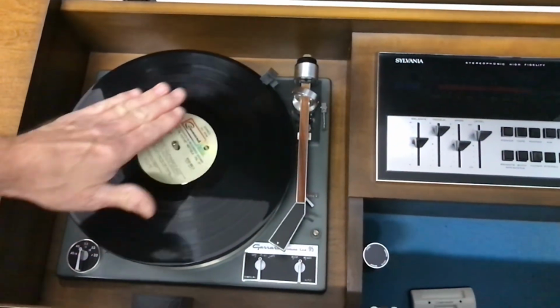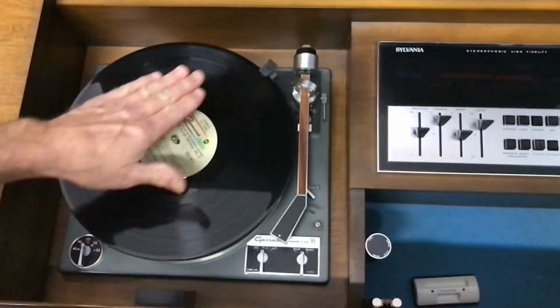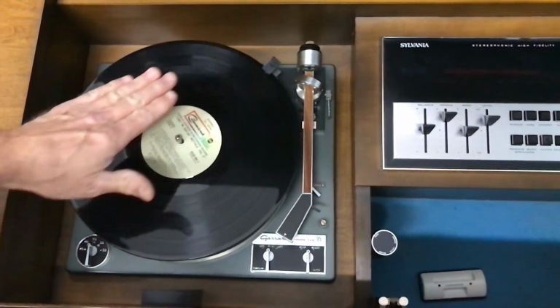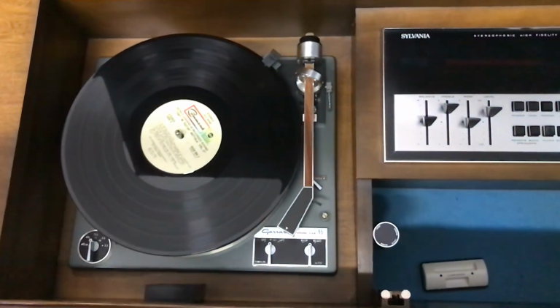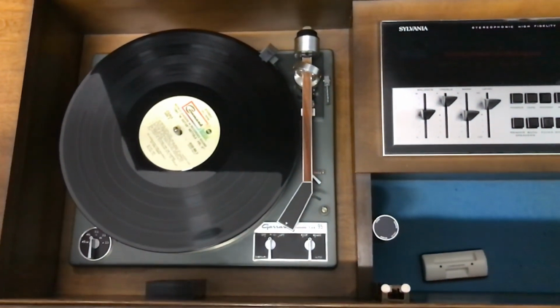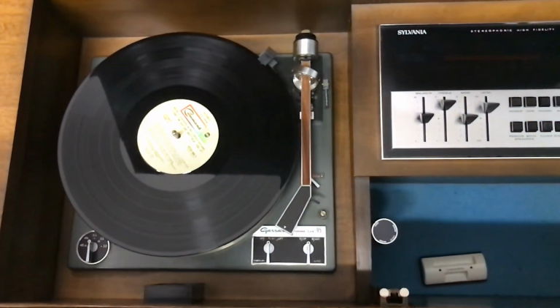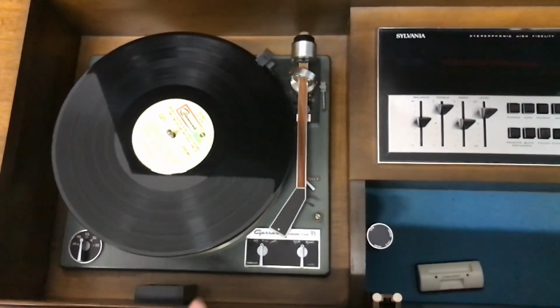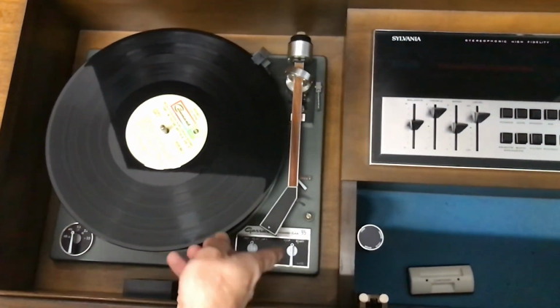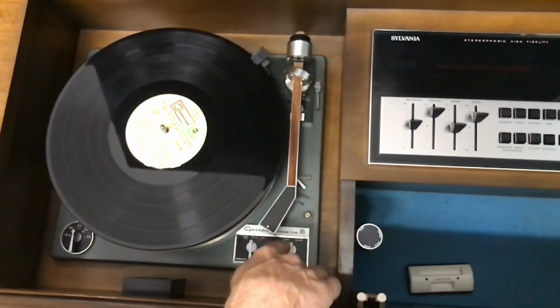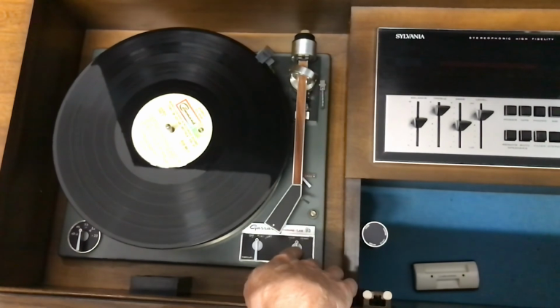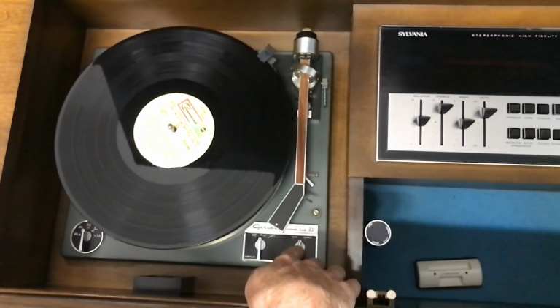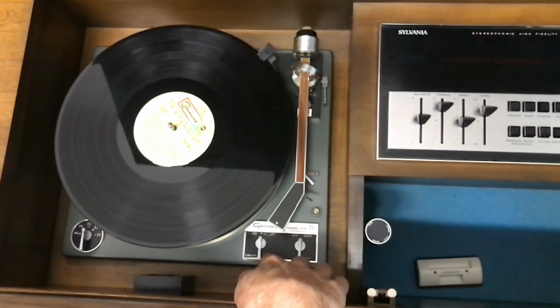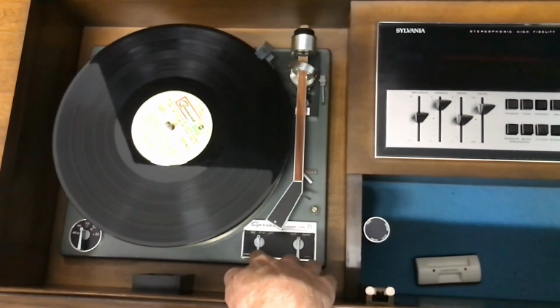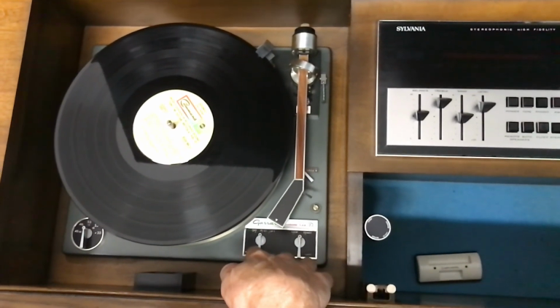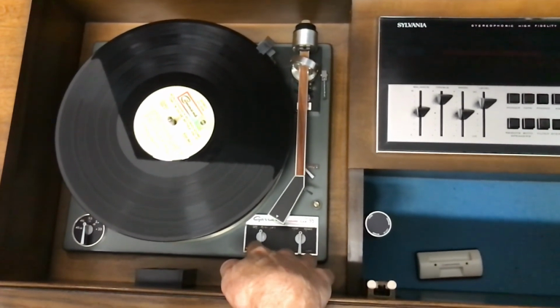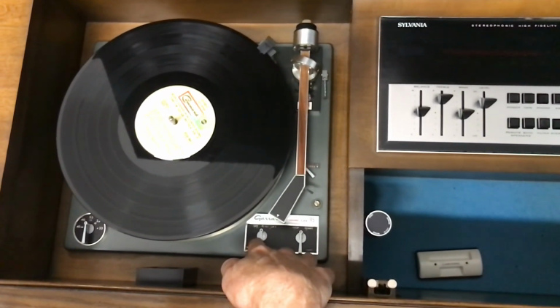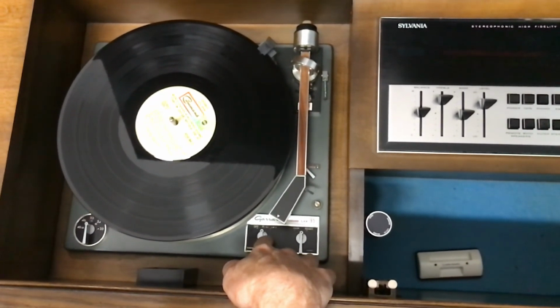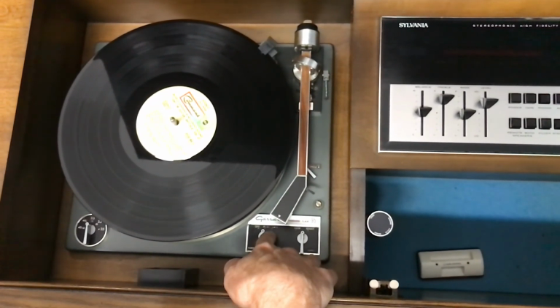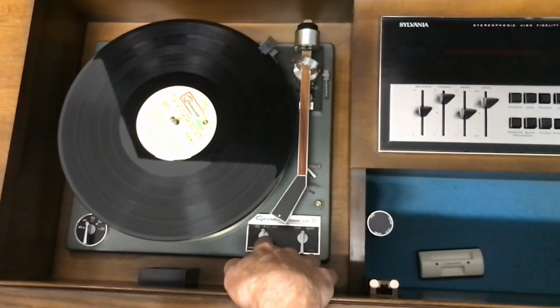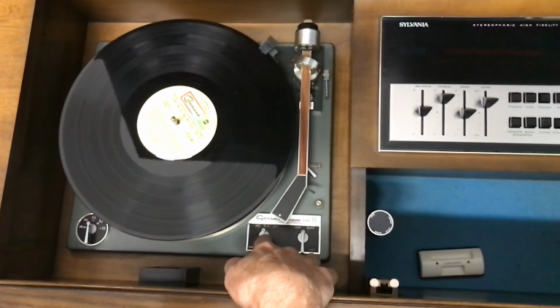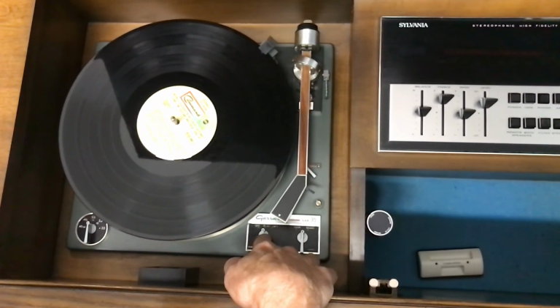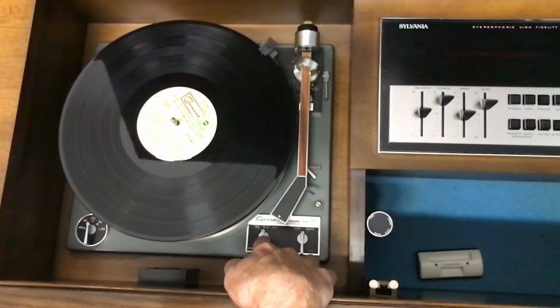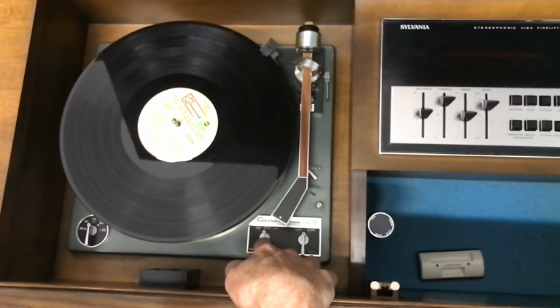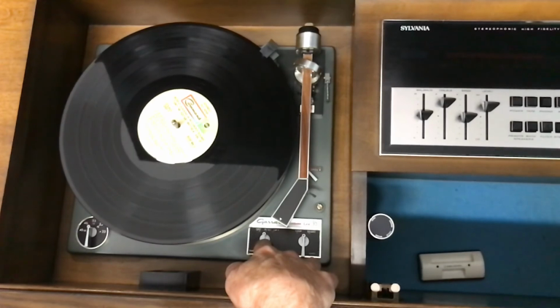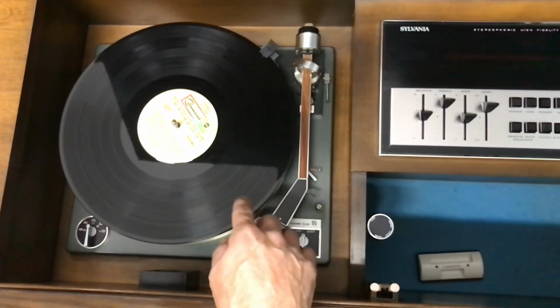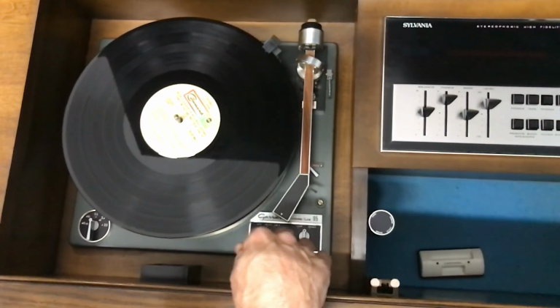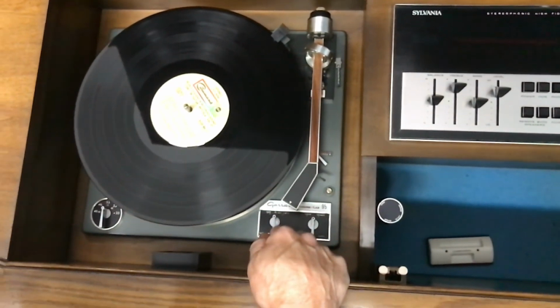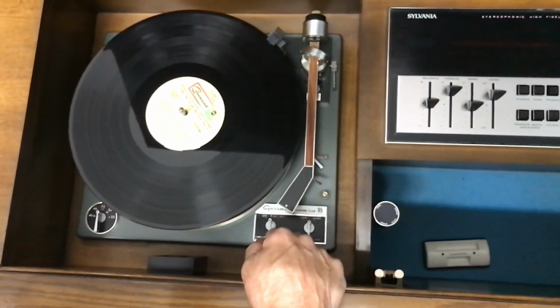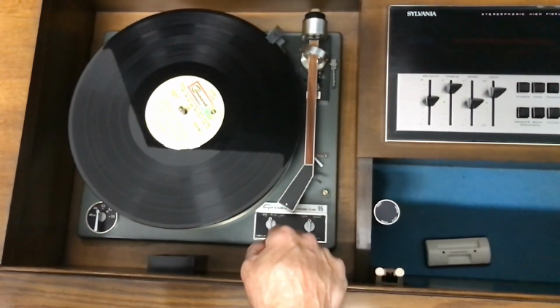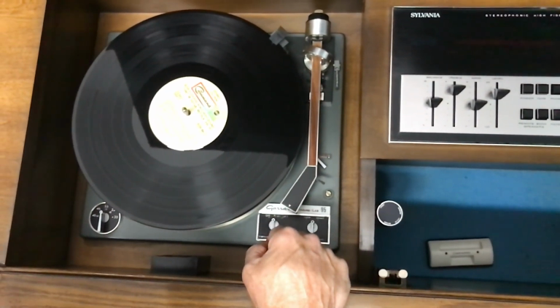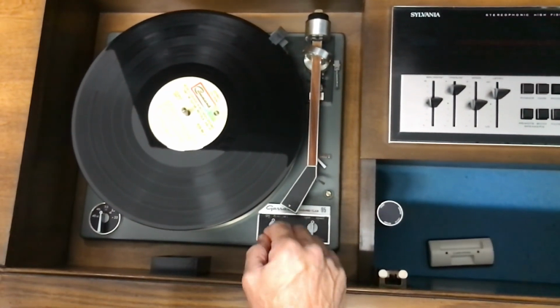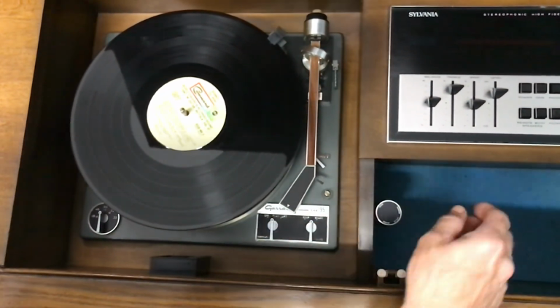So your records are tilted. To play a record, you've got two options. You can do manual, which puts it on lift, and you put the record down yourself.